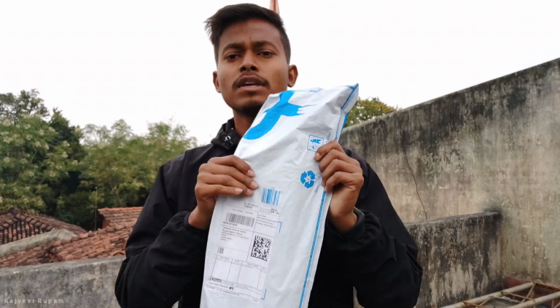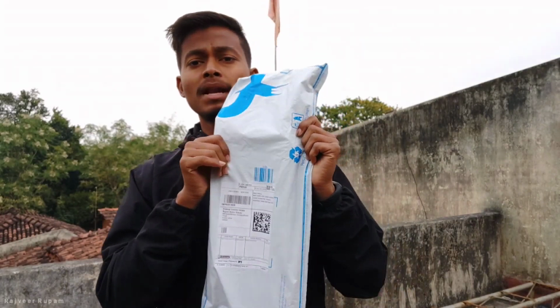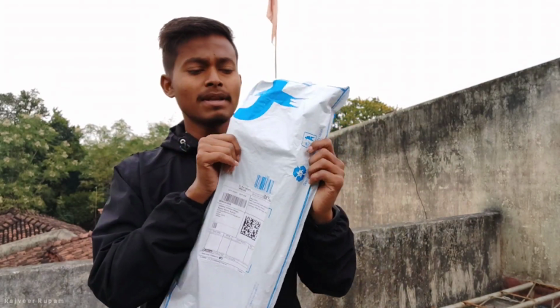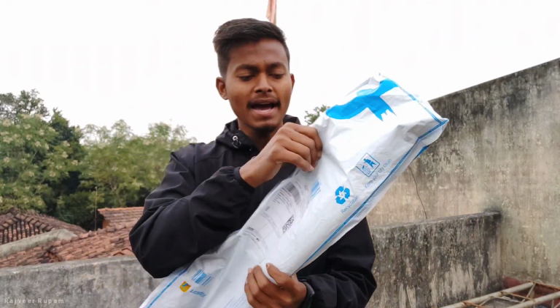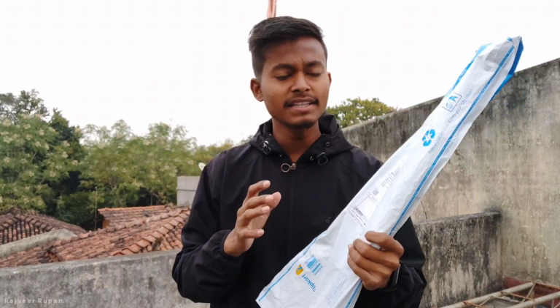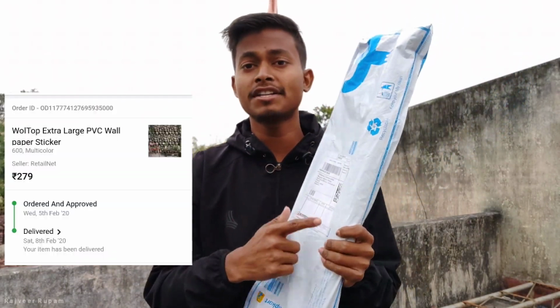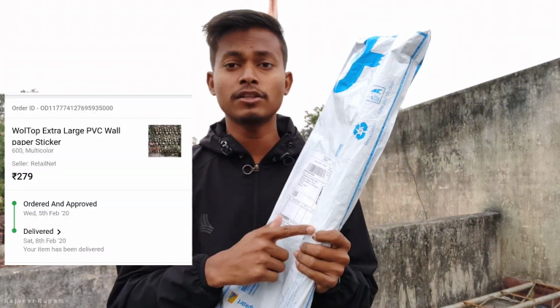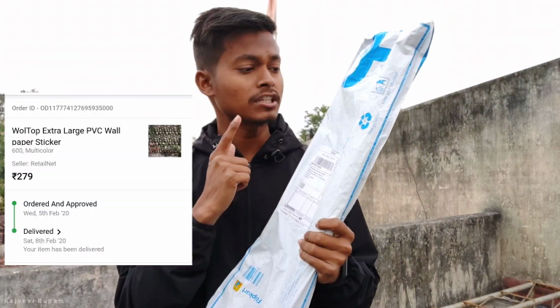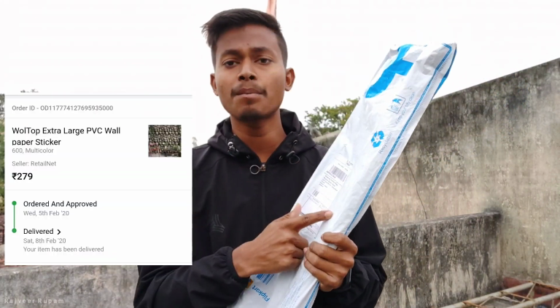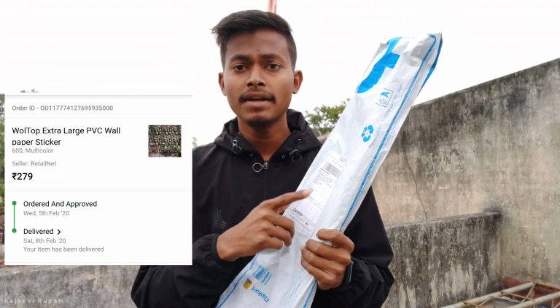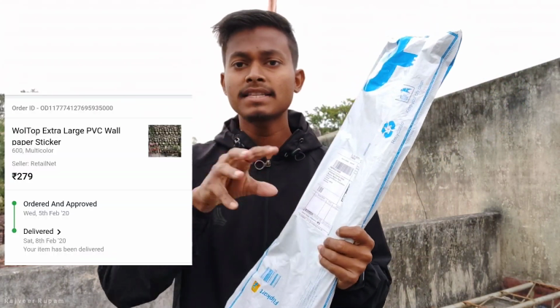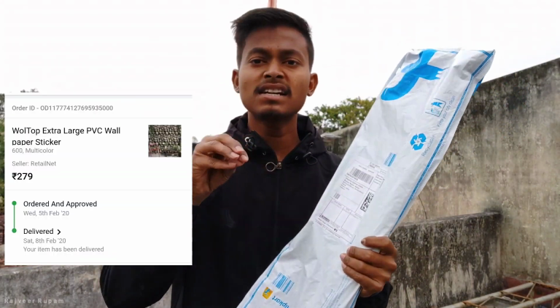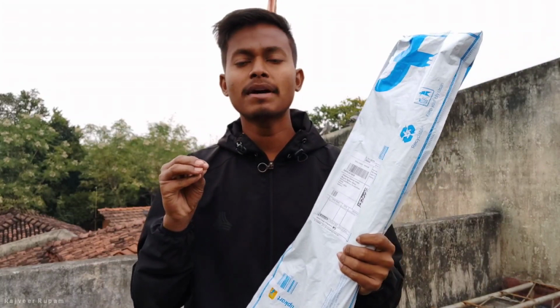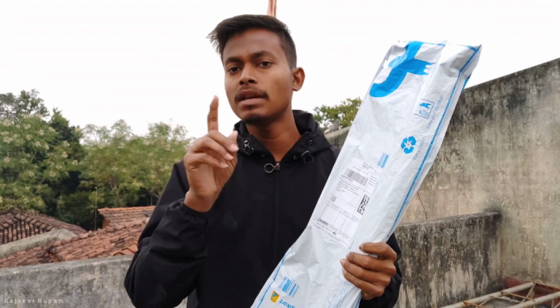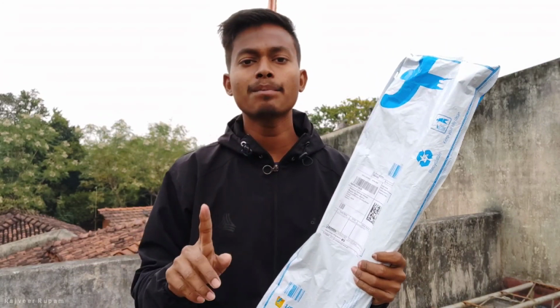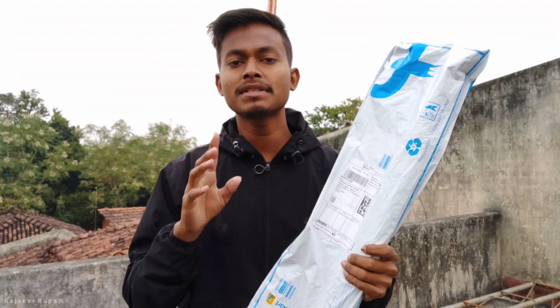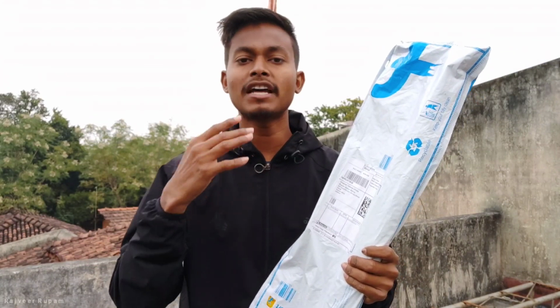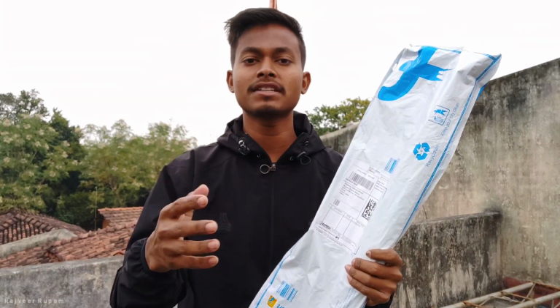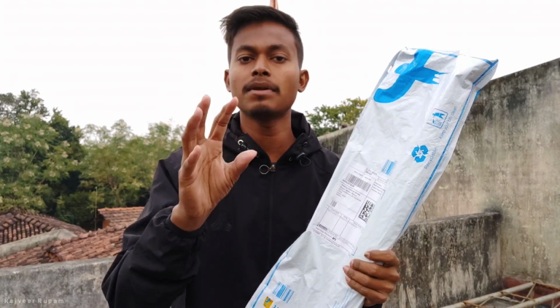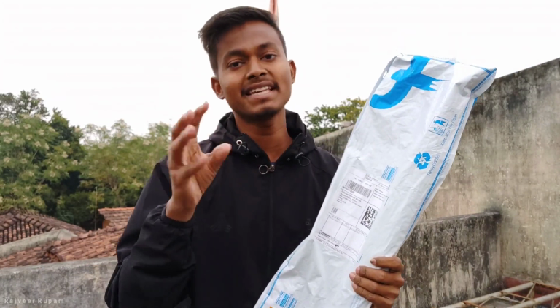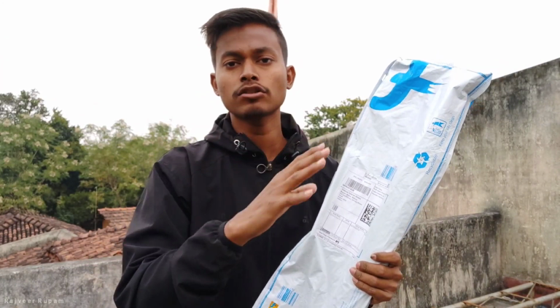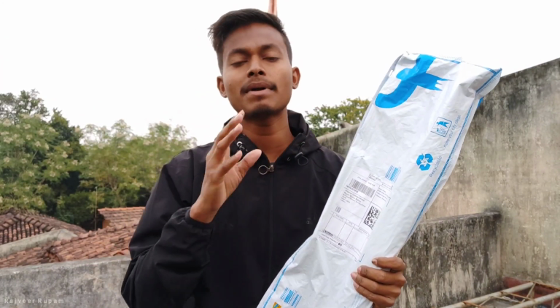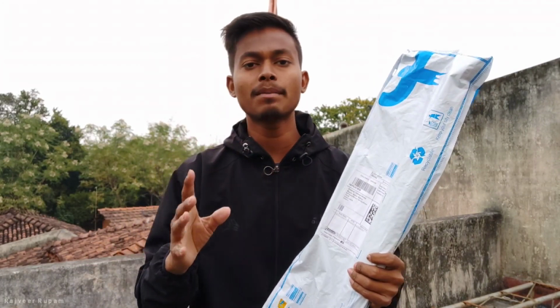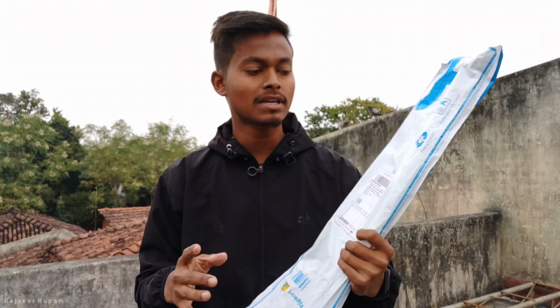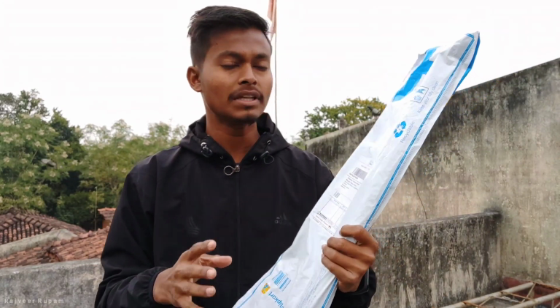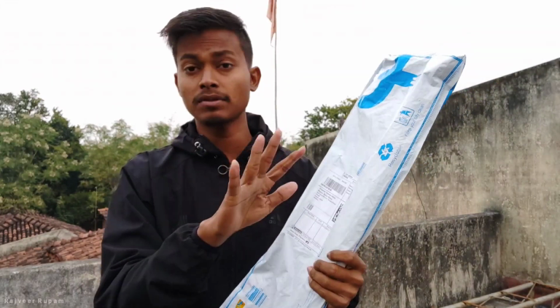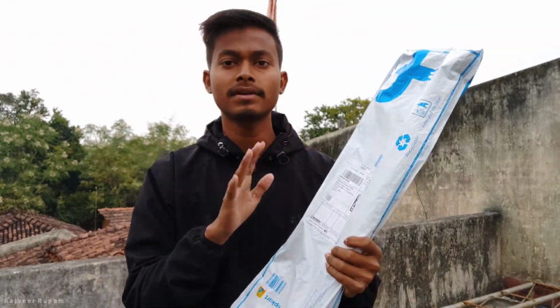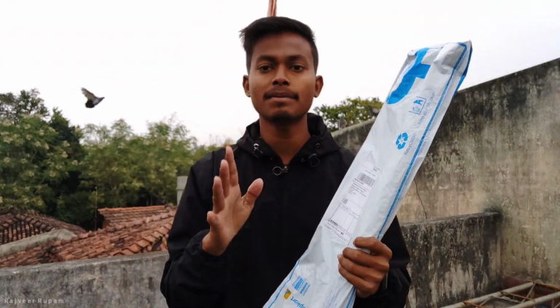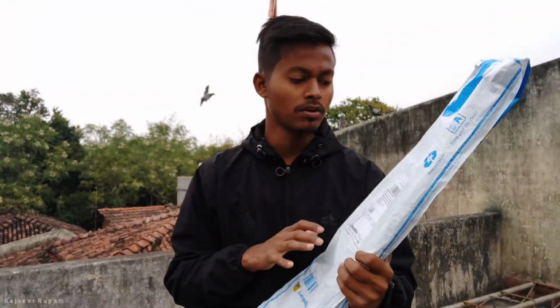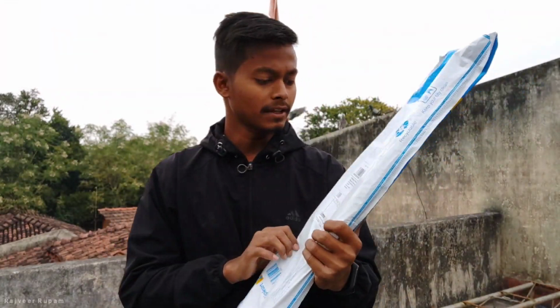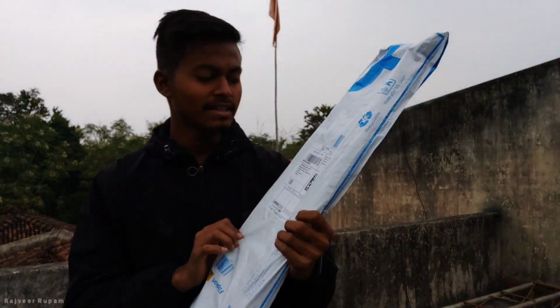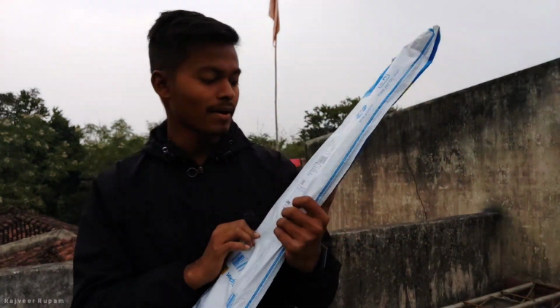I ordered a wall sticker on Flipkart, which is ₹270. If you use the general ID, the Flipkart Plus membership is ₹400. This is my choice. If you use the Flipkart Plus membership, you don't need ₹400 — it's free delivery. So I ordered this item.